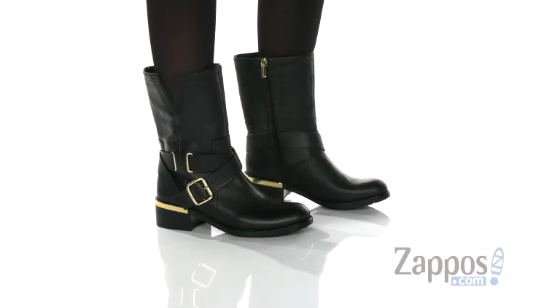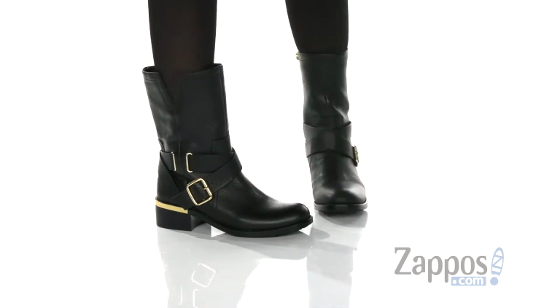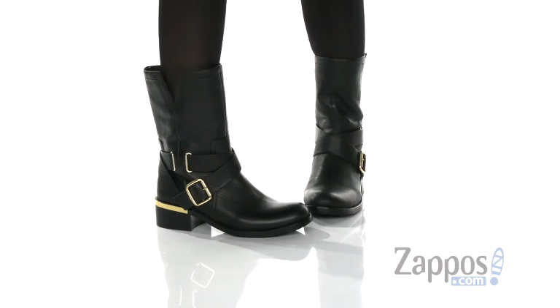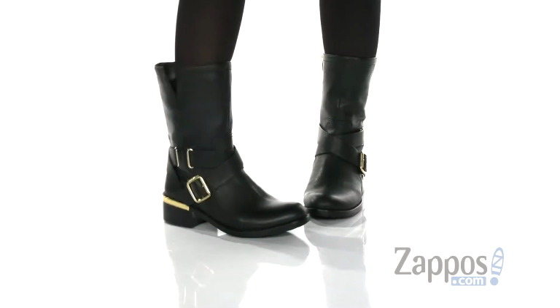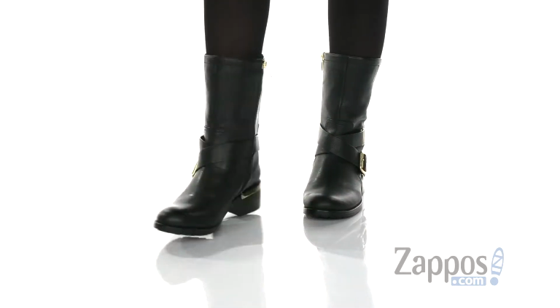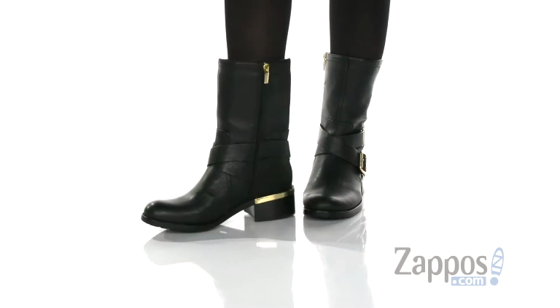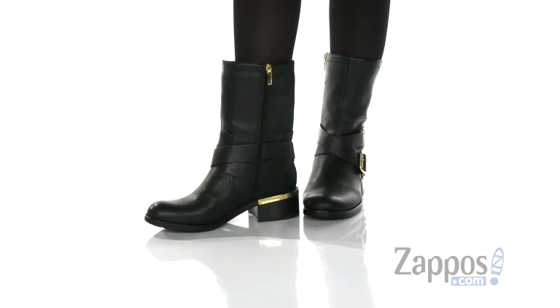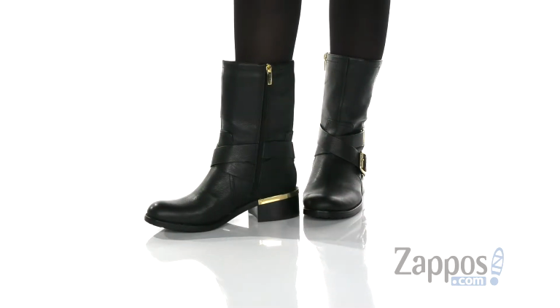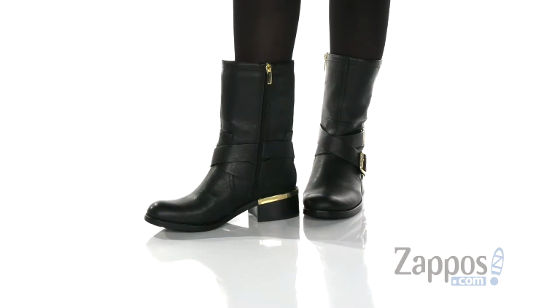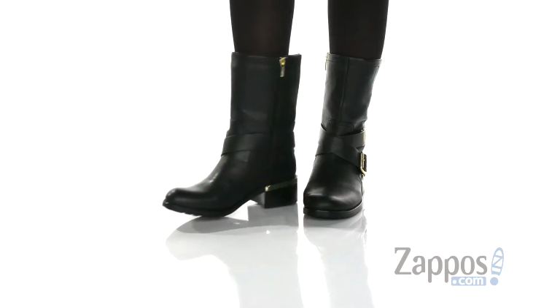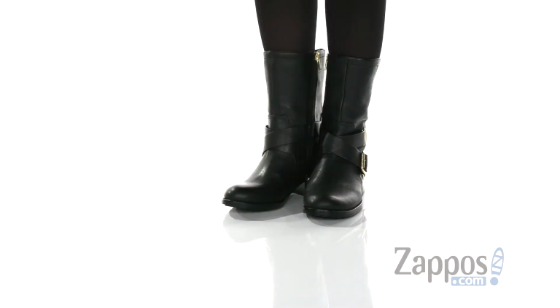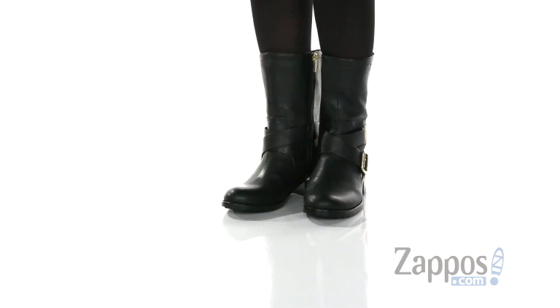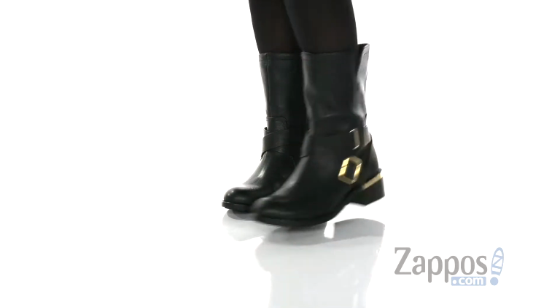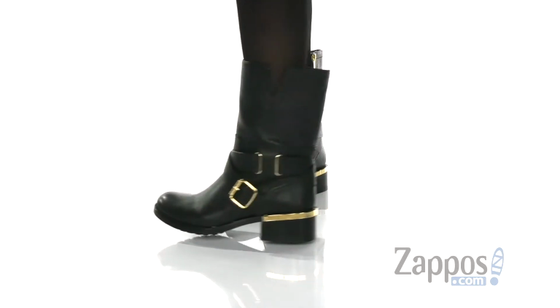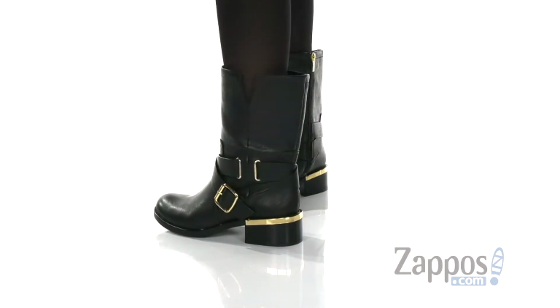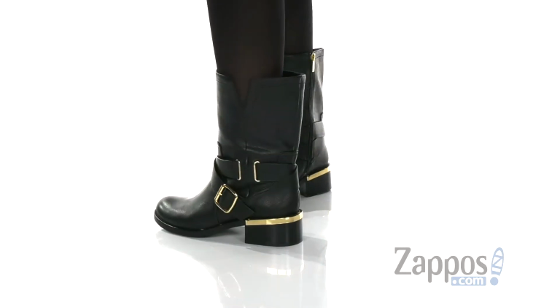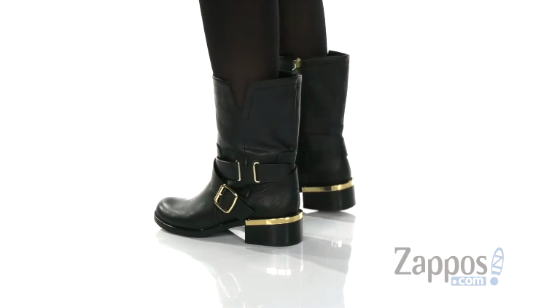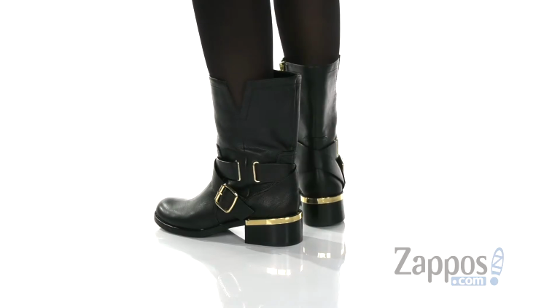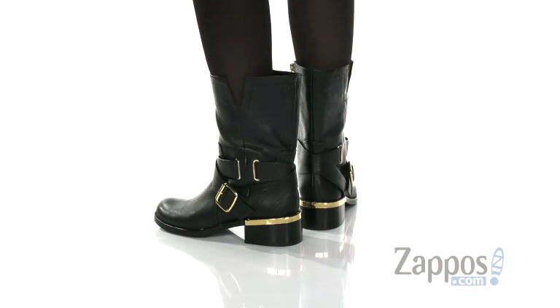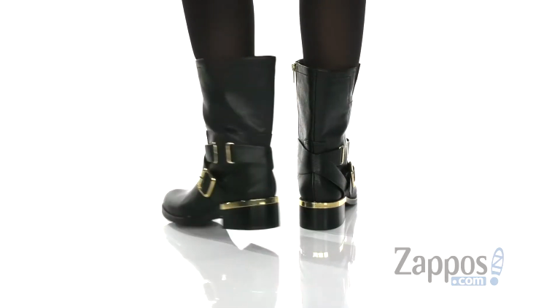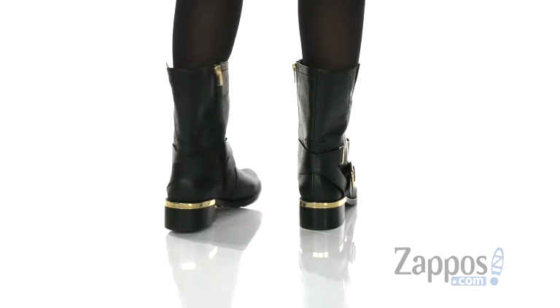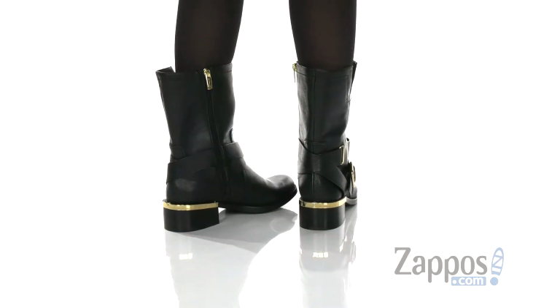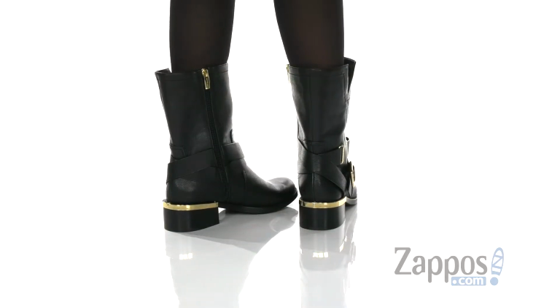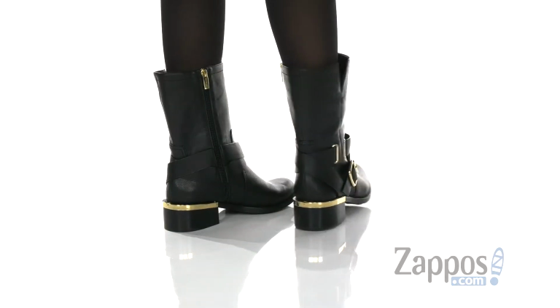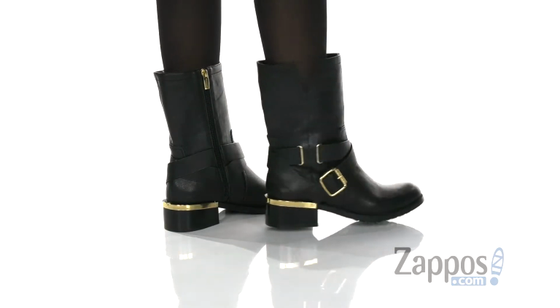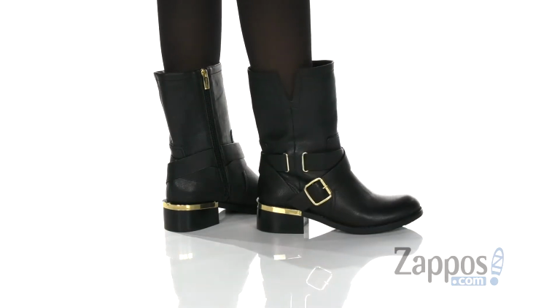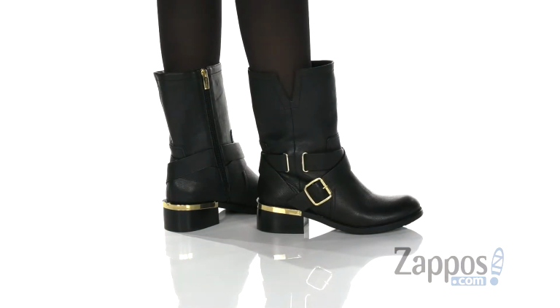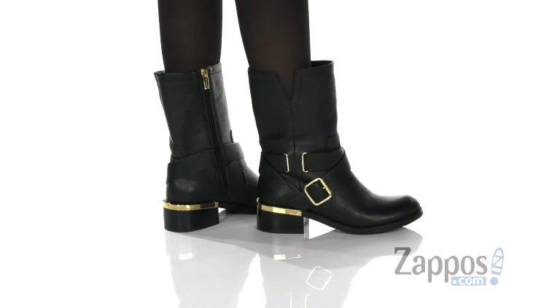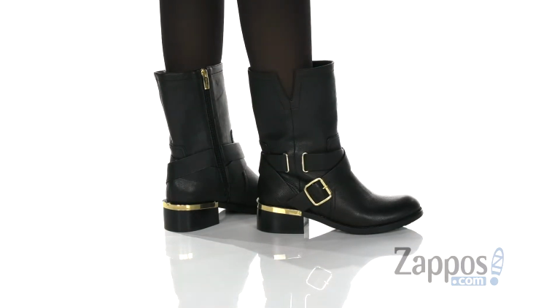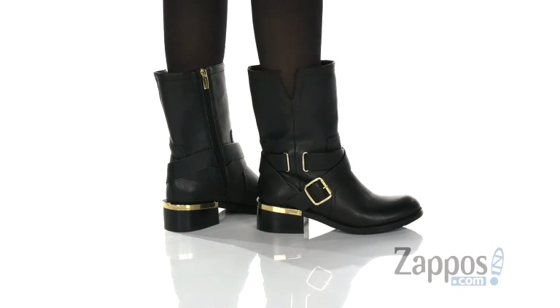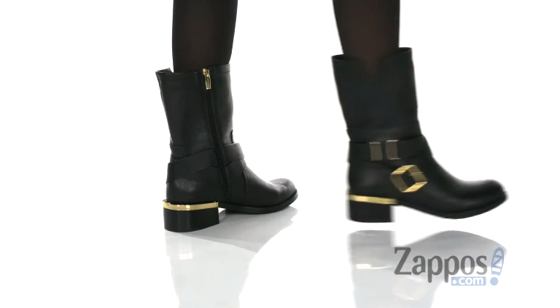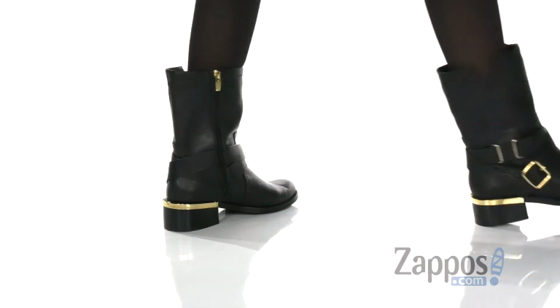These boots have a cute moto-inspired look. They're made of a leather upper, you have this ankle strap accent, and I love the gold tone detailing throughout.